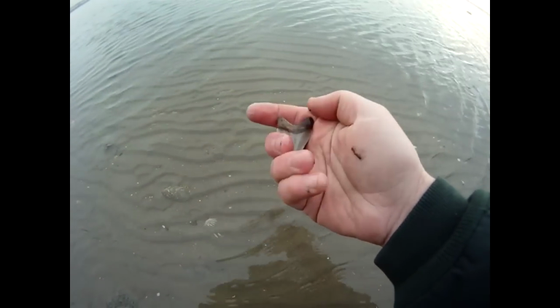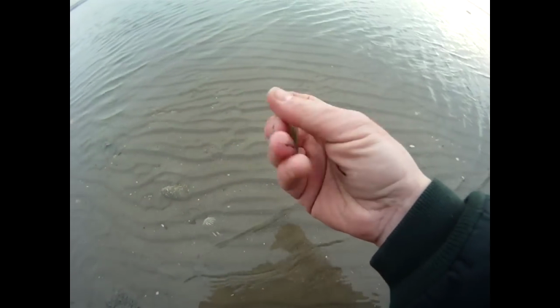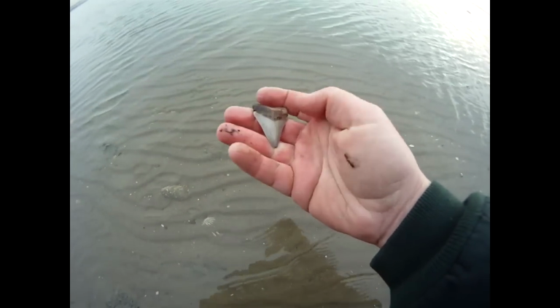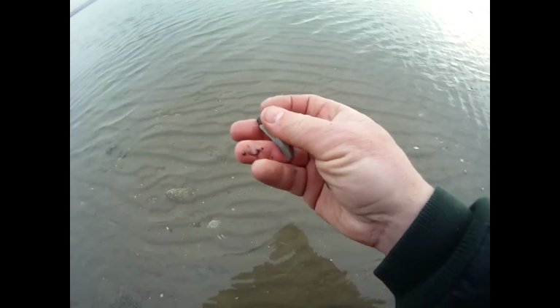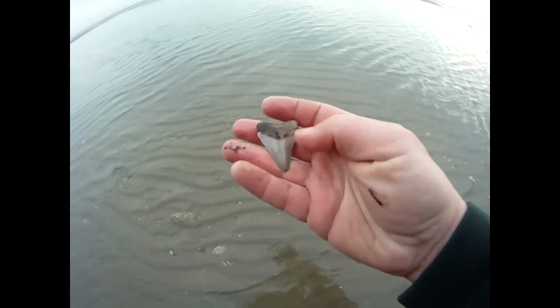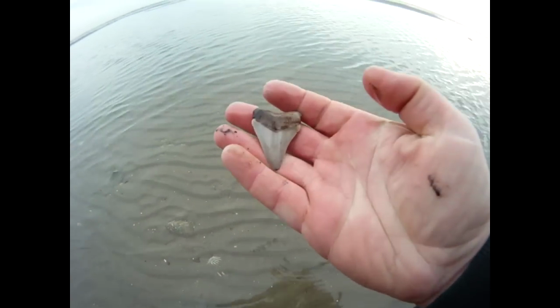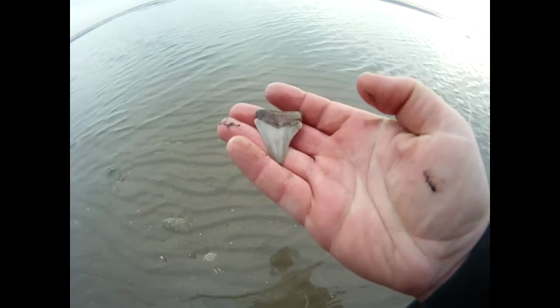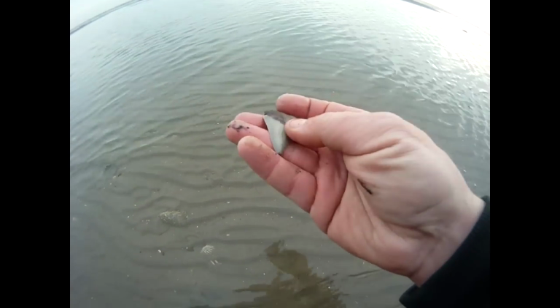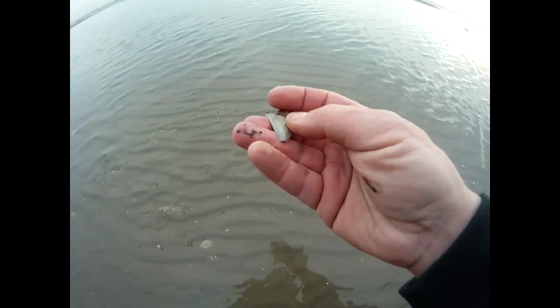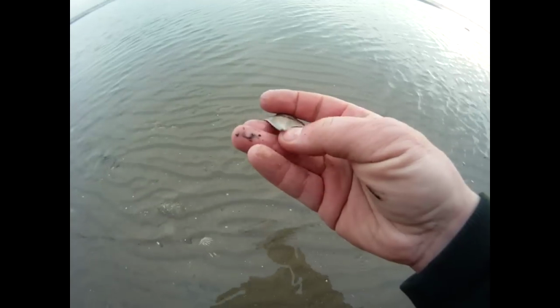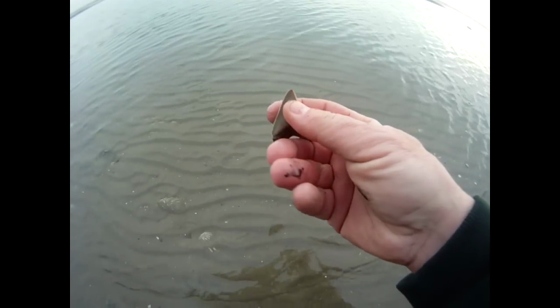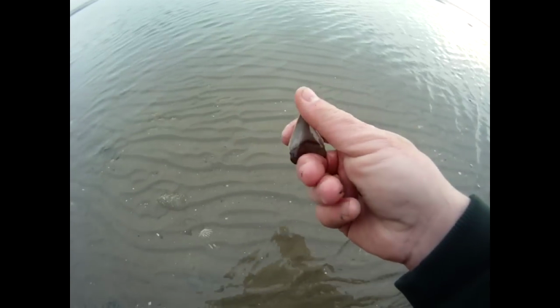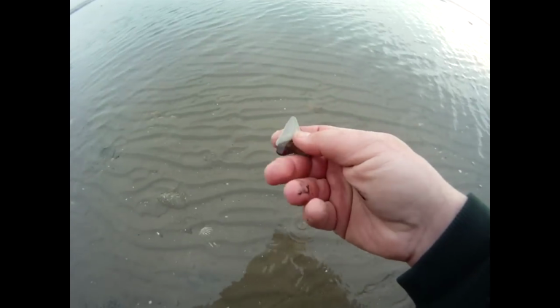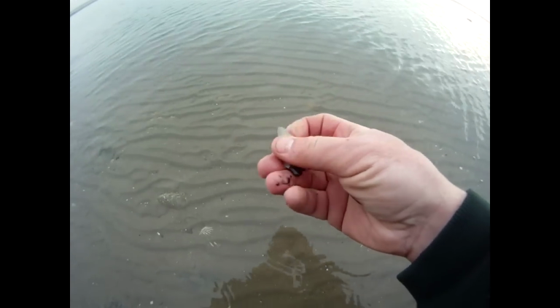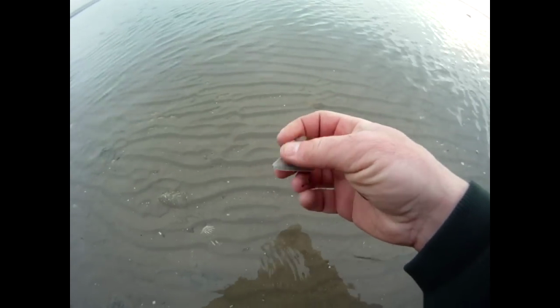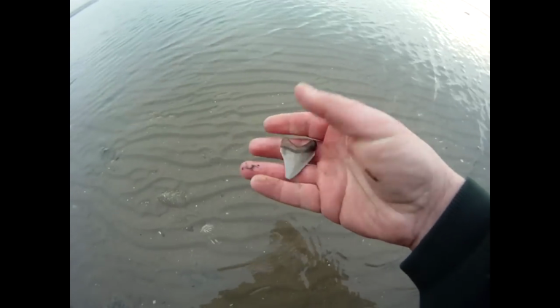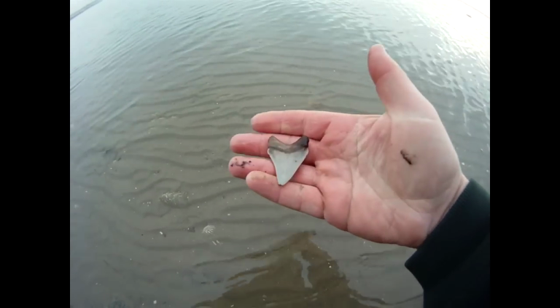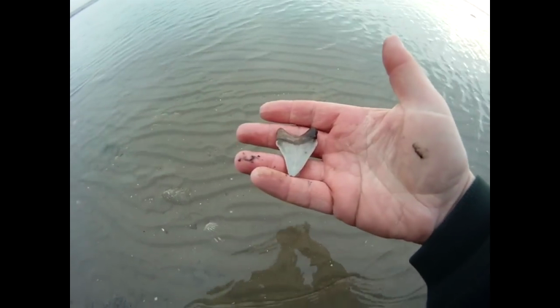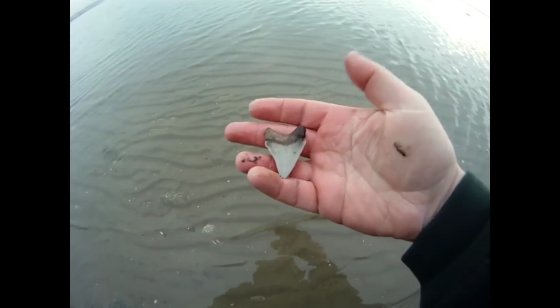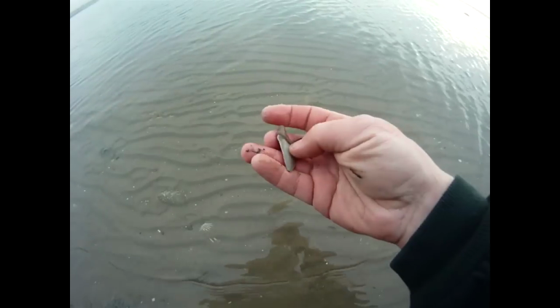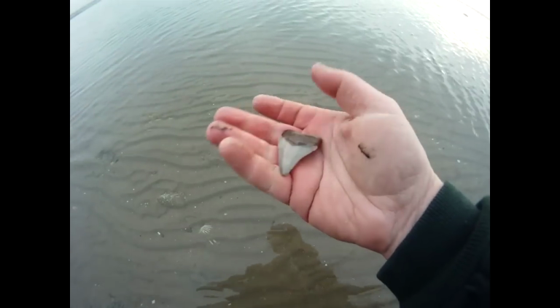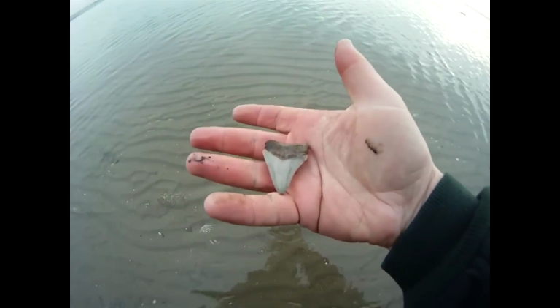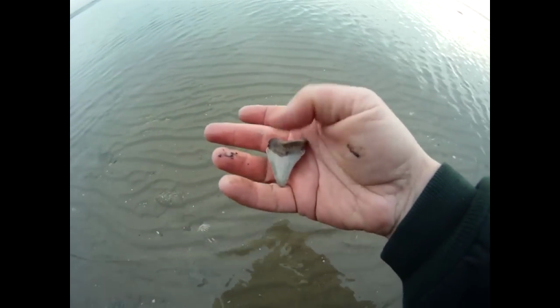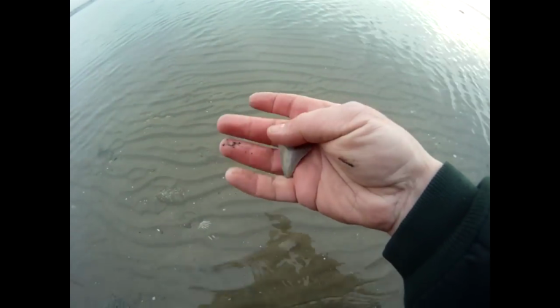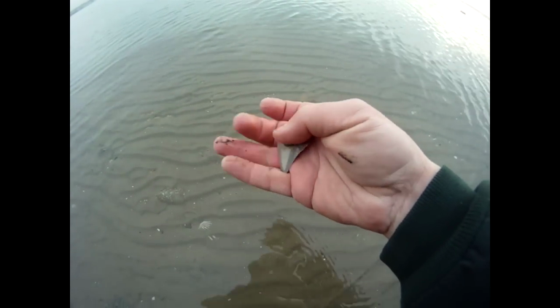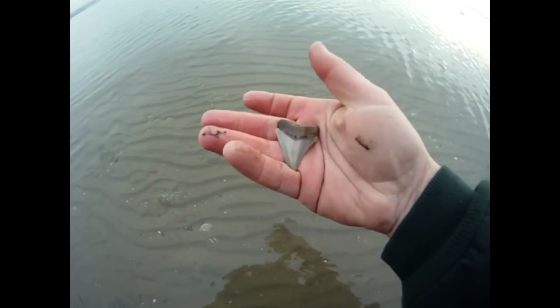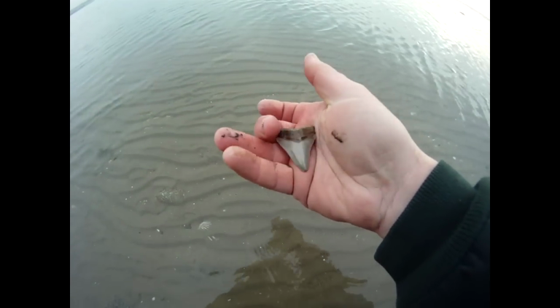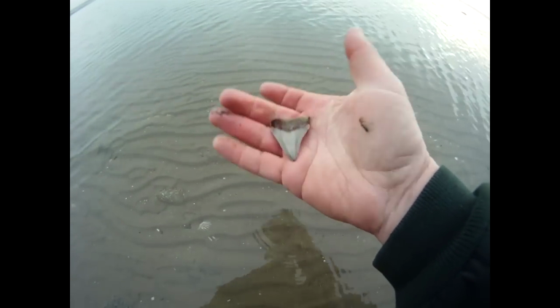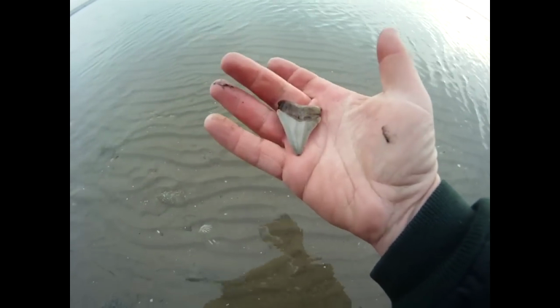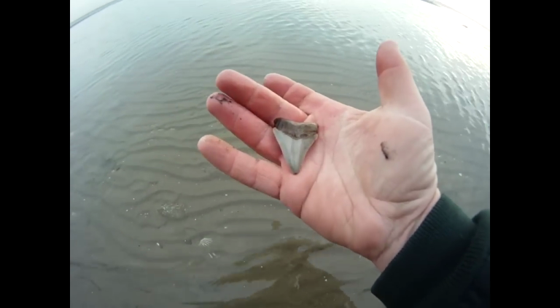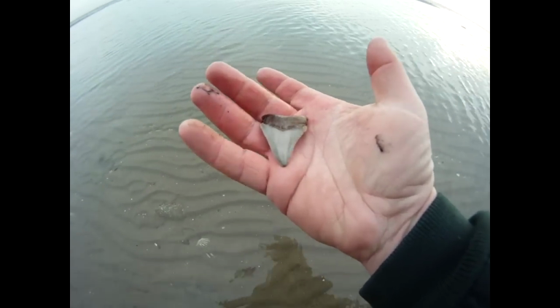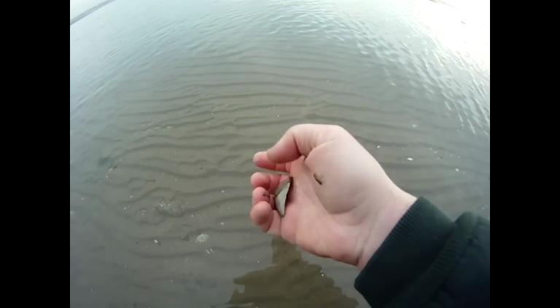Serrations are there. Boralette's washed out. Tip's dinged. It's small, but this is a trip maker. This trumps a big broken meg any day. Awesome.